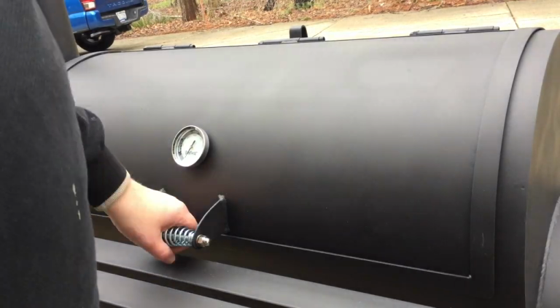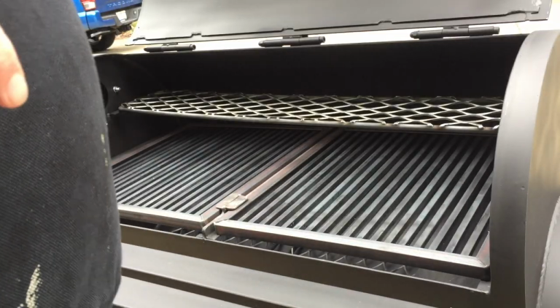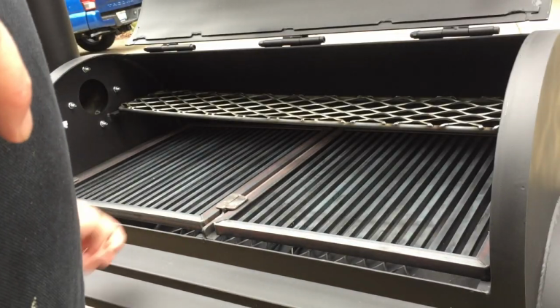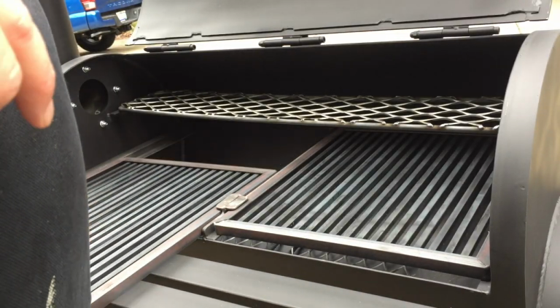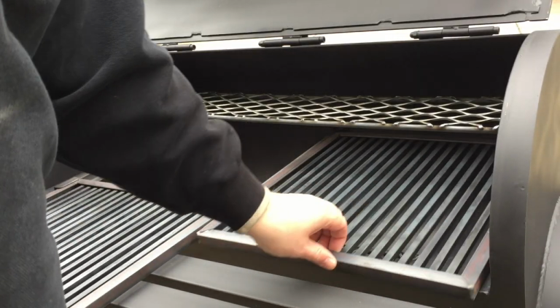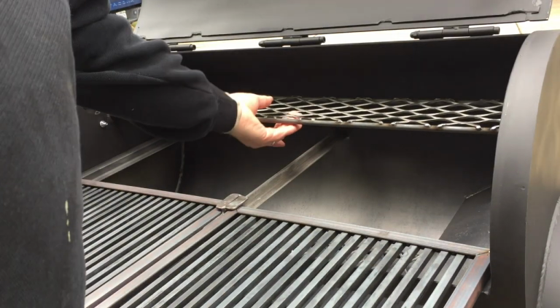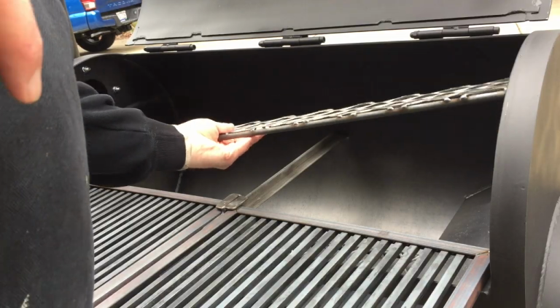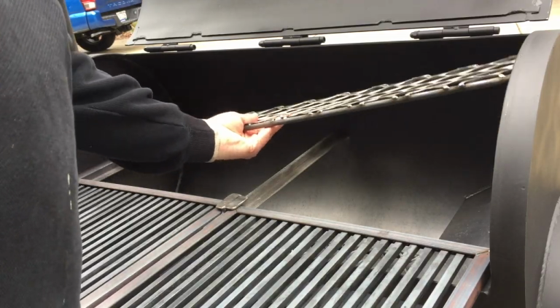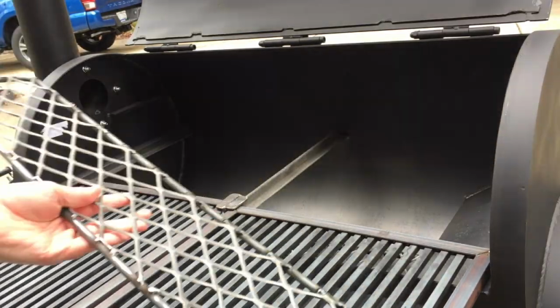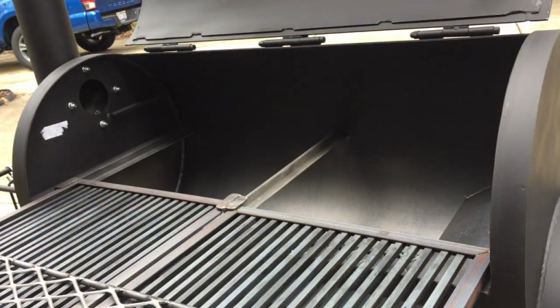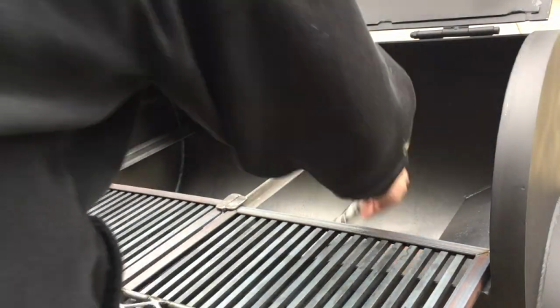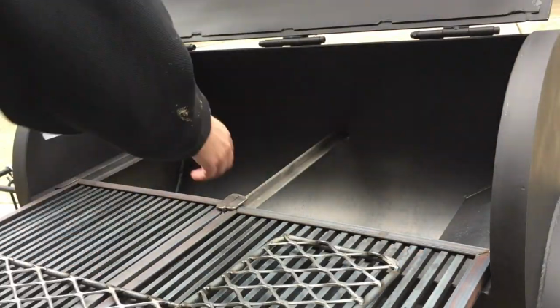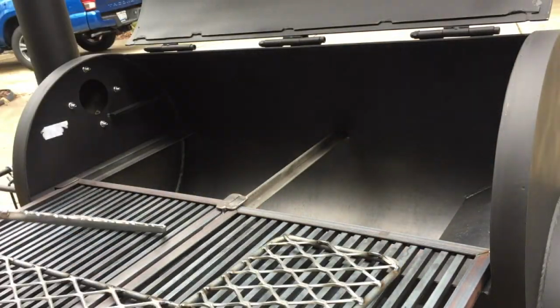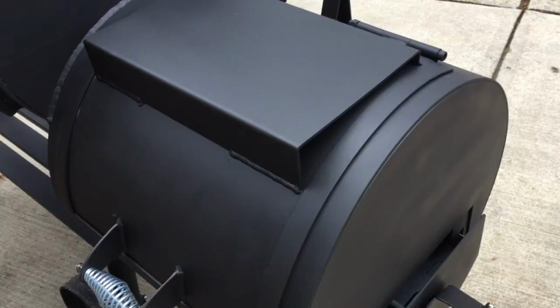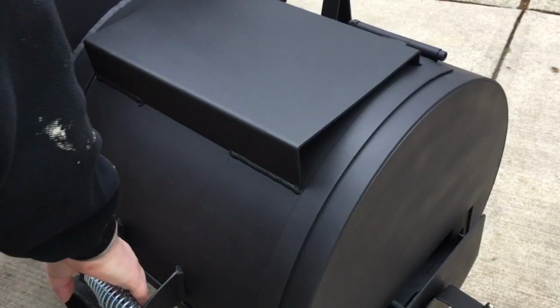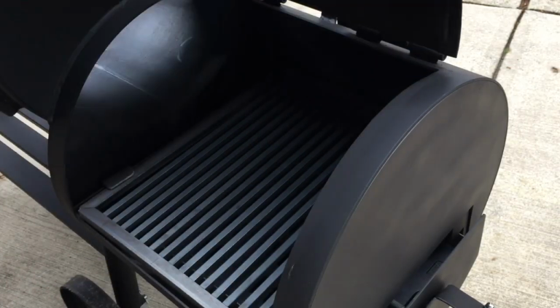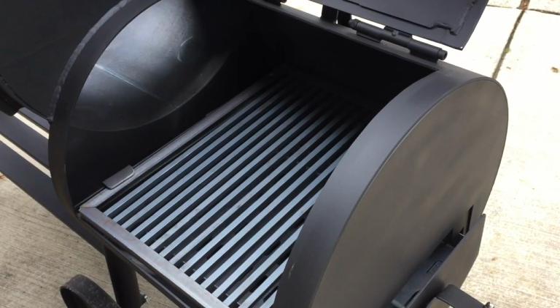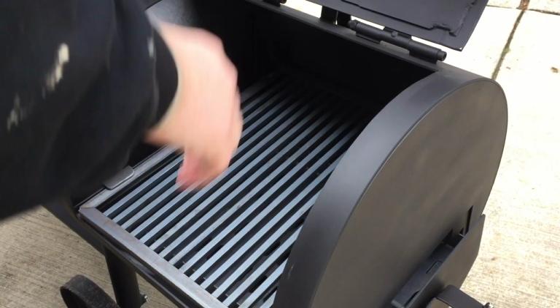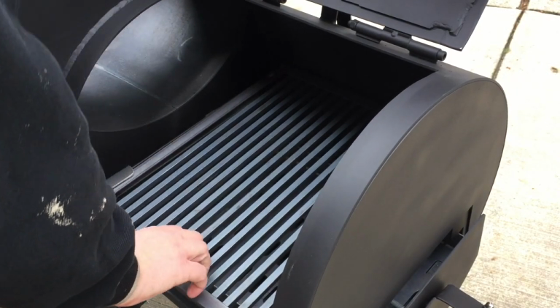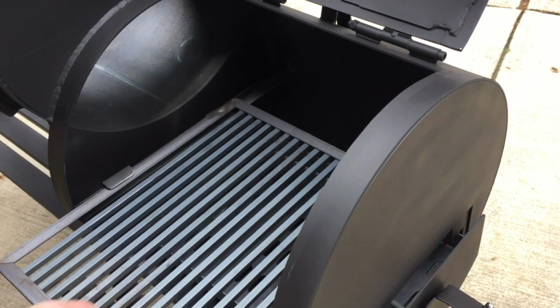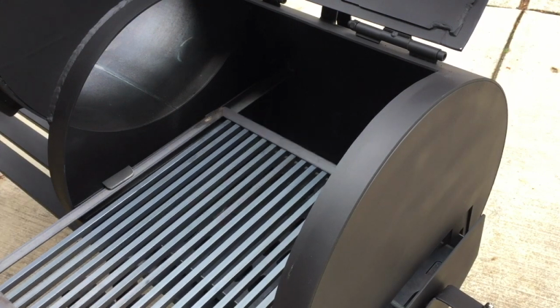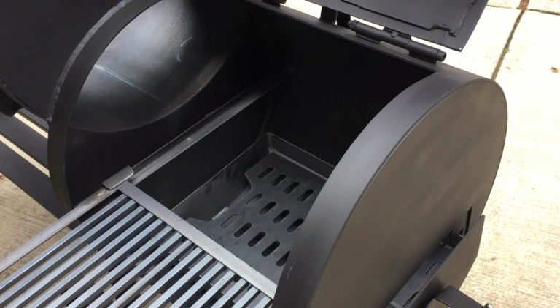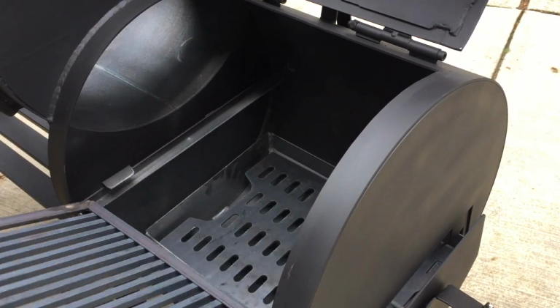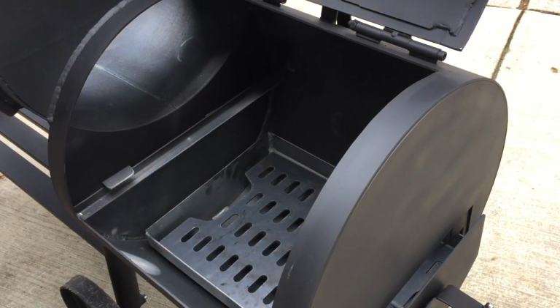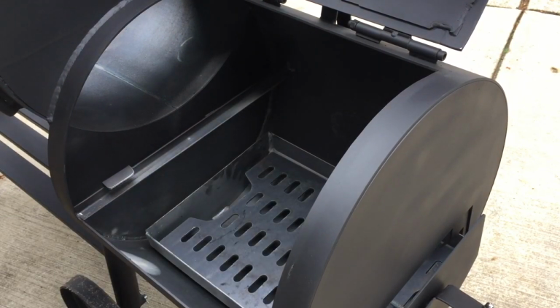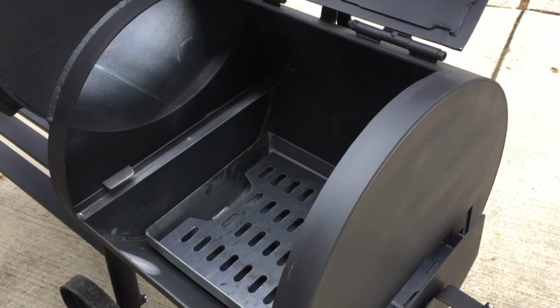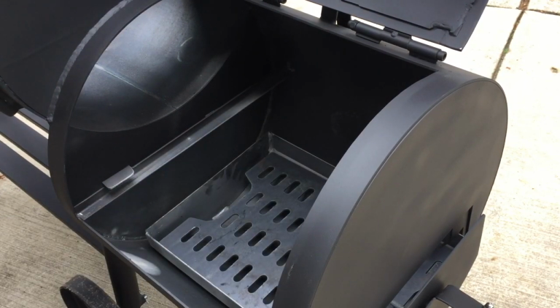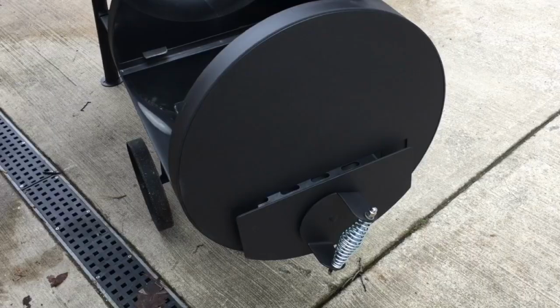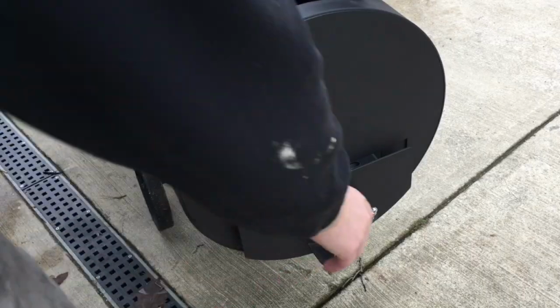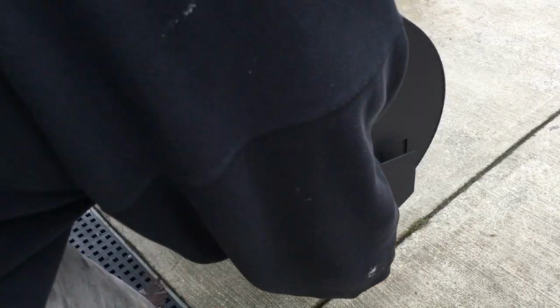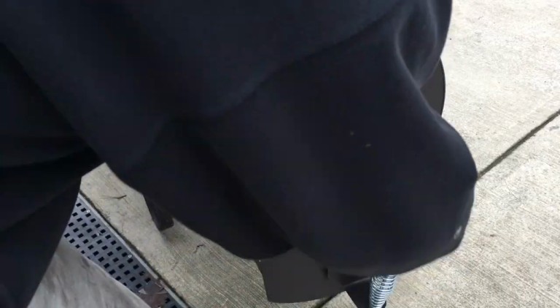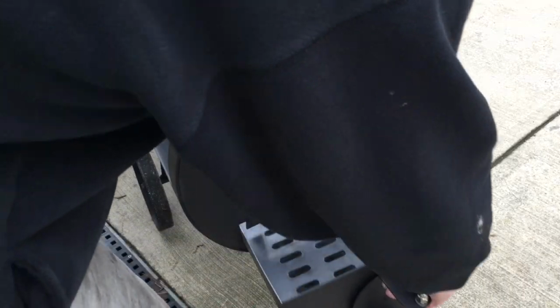The first thing I do is remove all the drawers and all the different things that are inside — the grill grates, the charcoal grates, the ash drawer, everything. Get it all out and get it on a table somewhere.